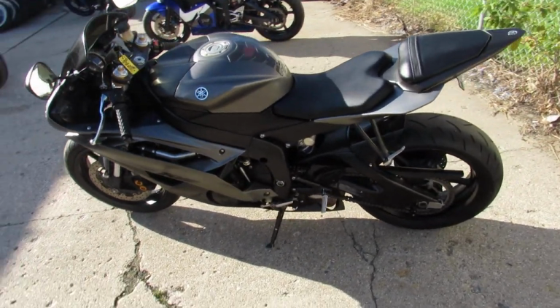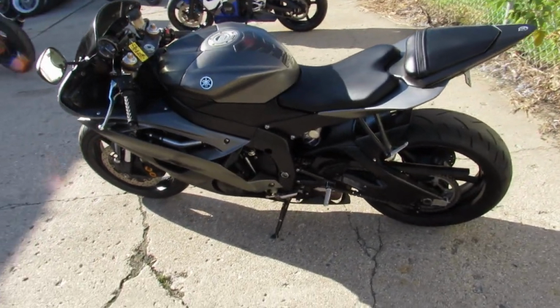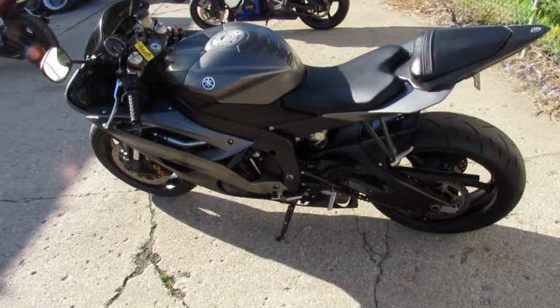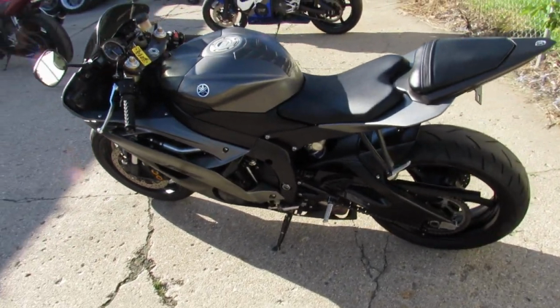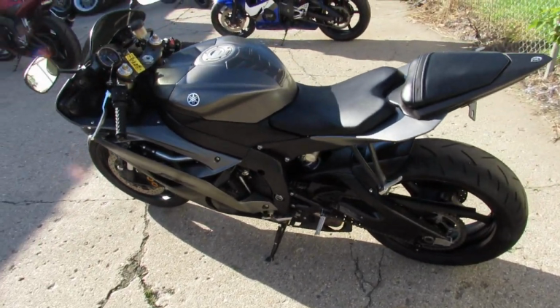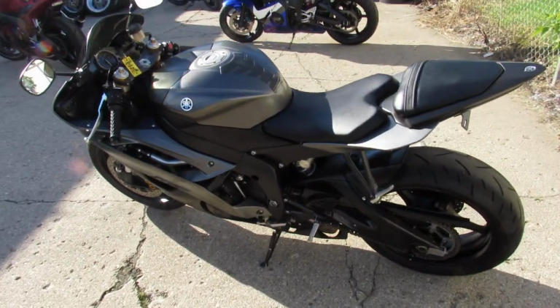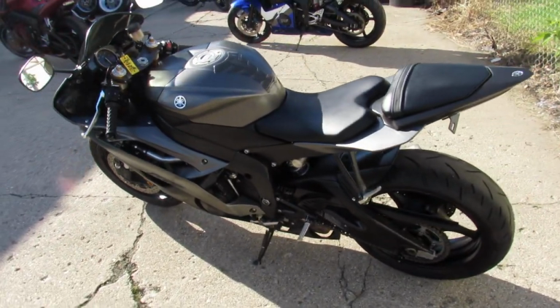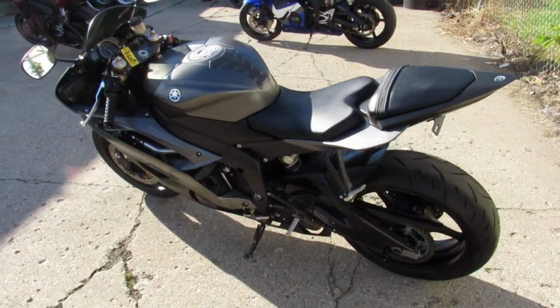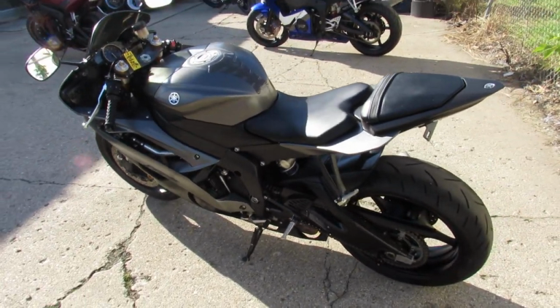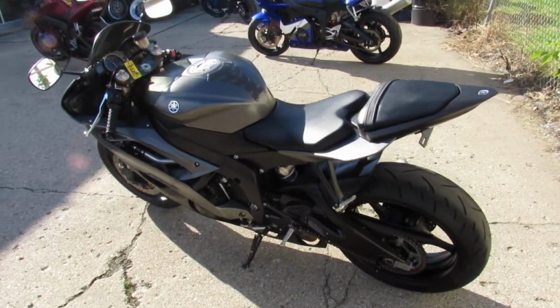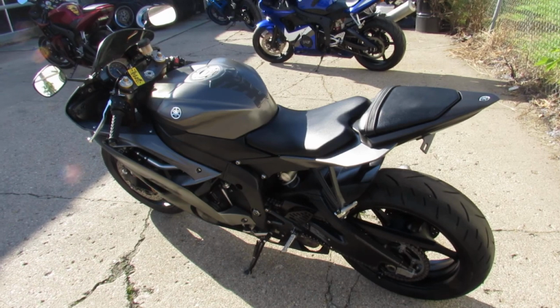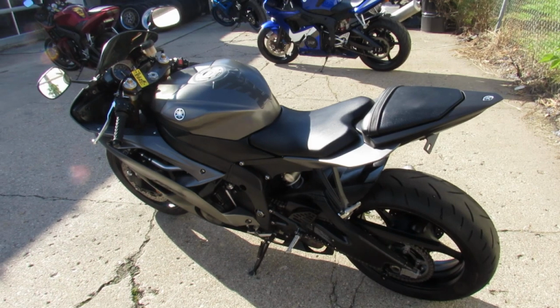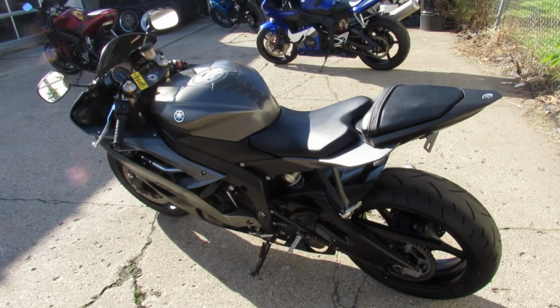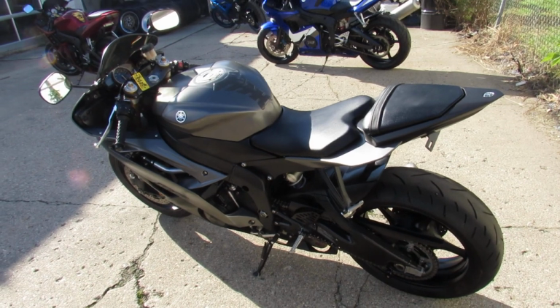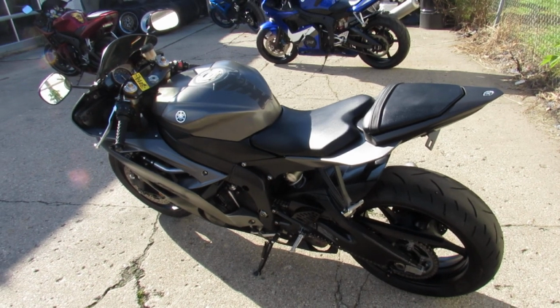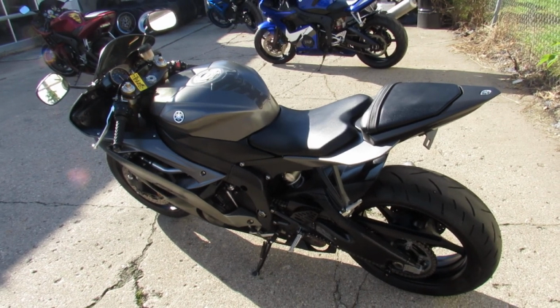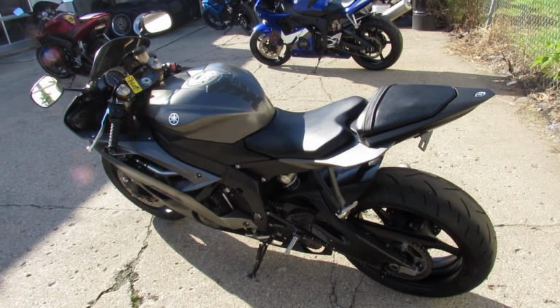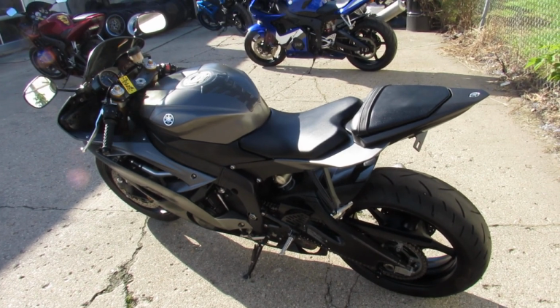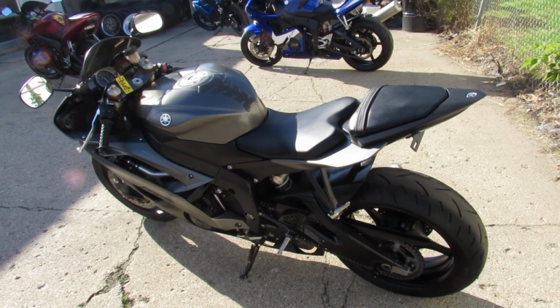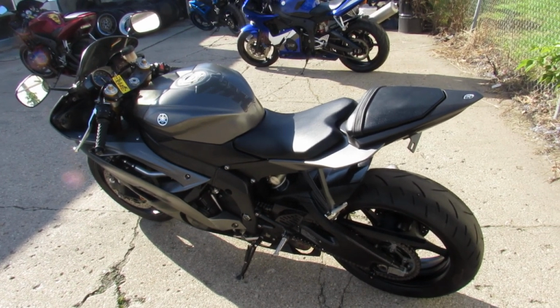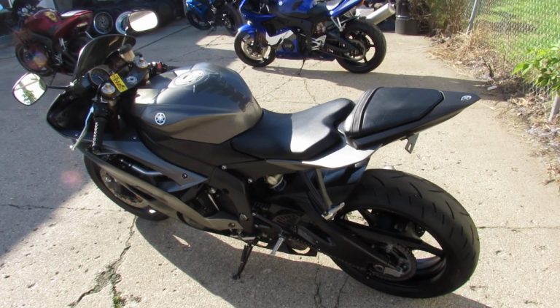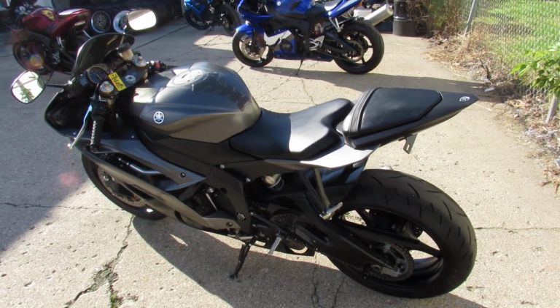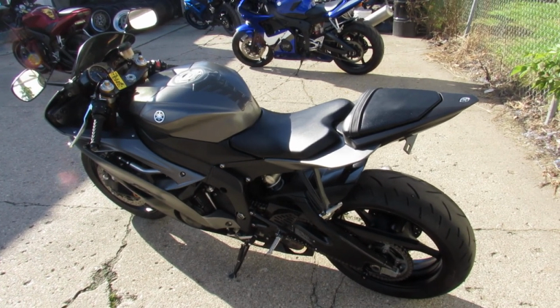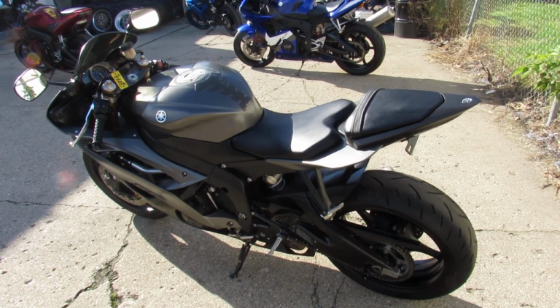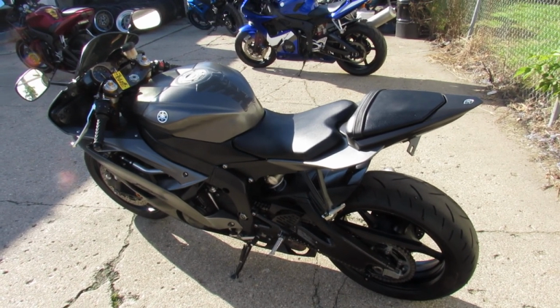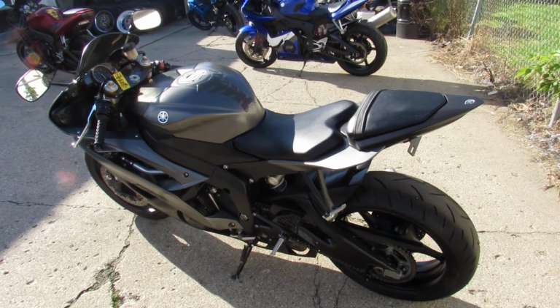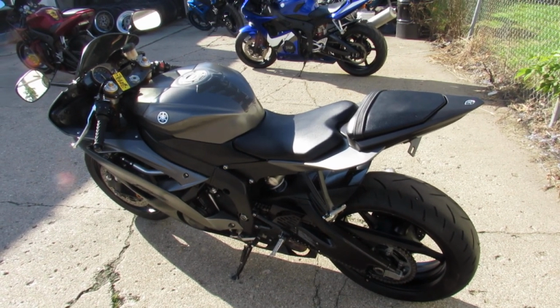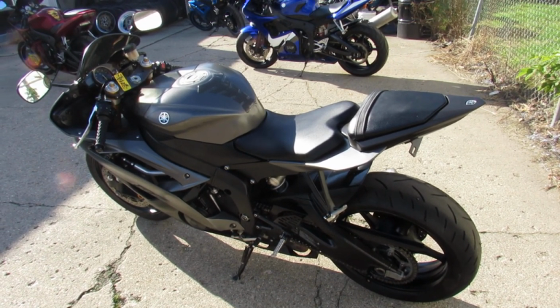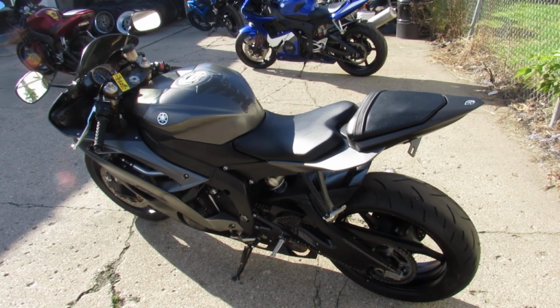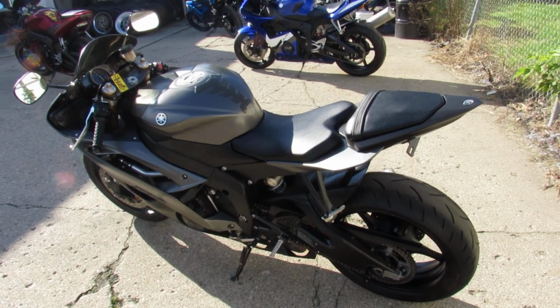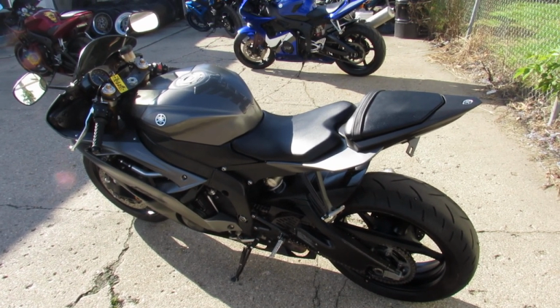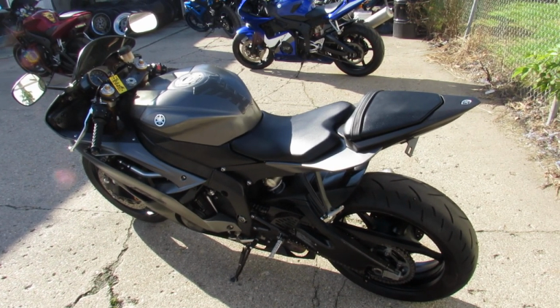Yamaha dealership — inspected. This one is ready to go, guys. Give us a call, we will get it done: 810-648-9500.